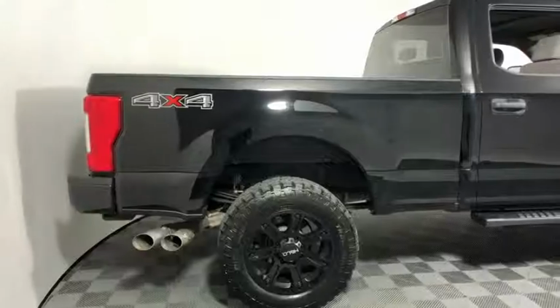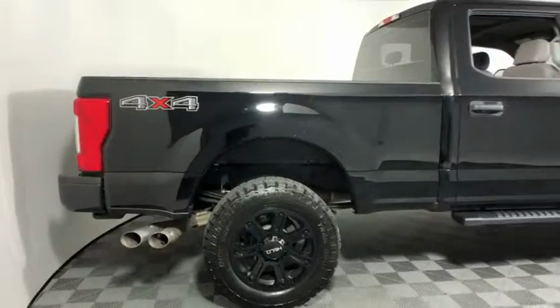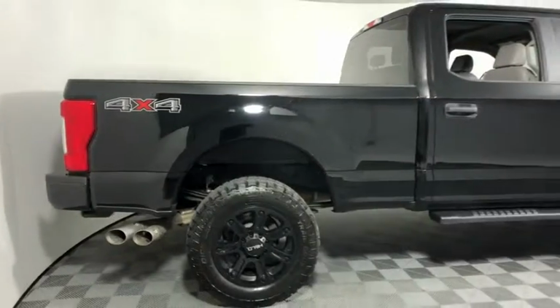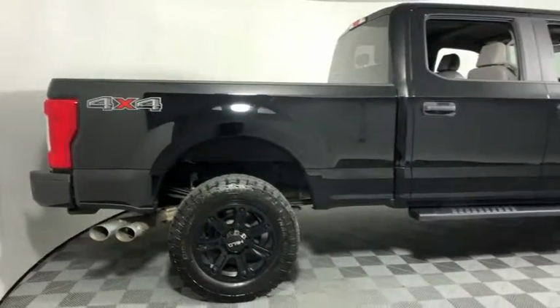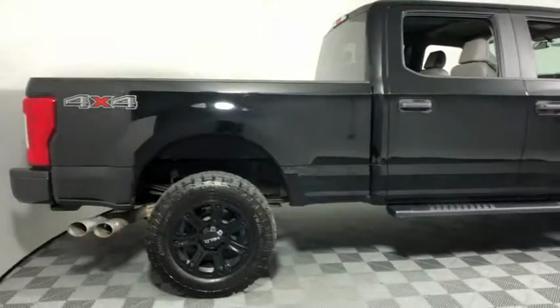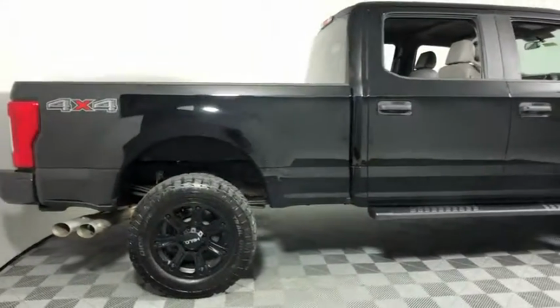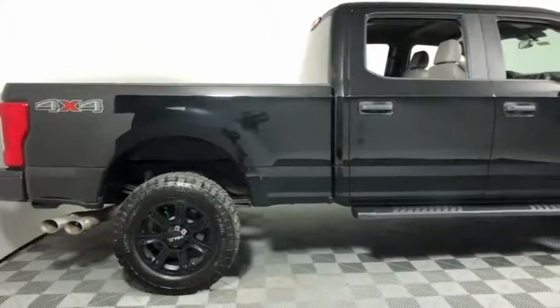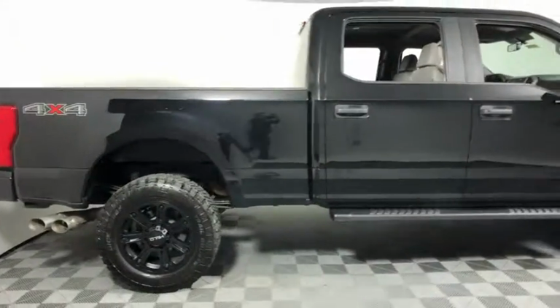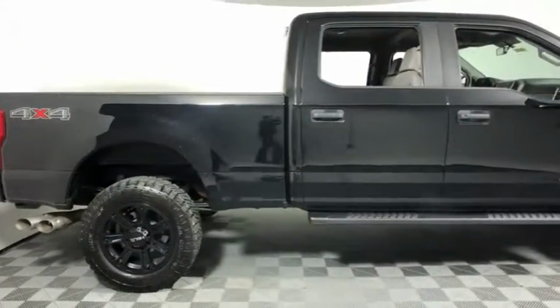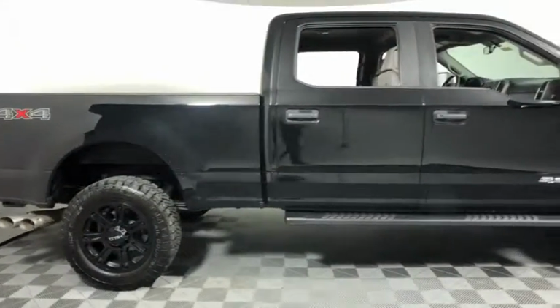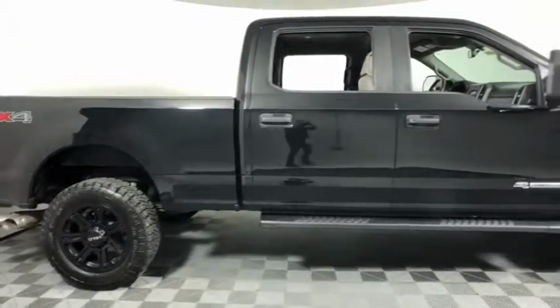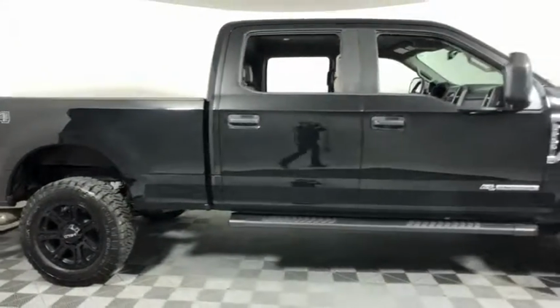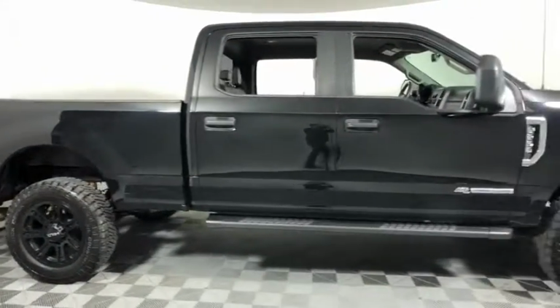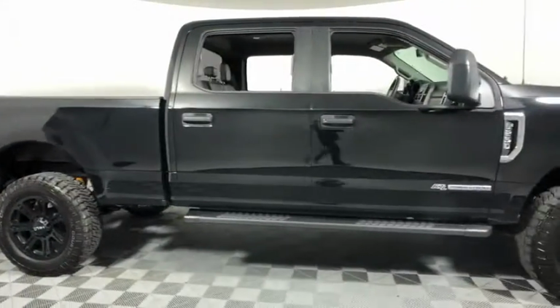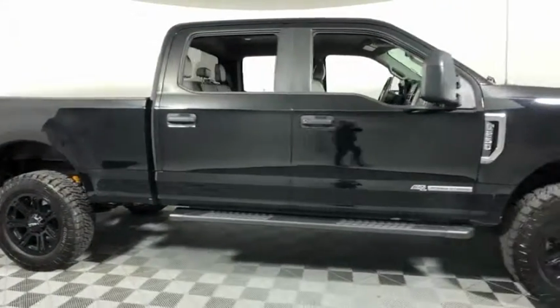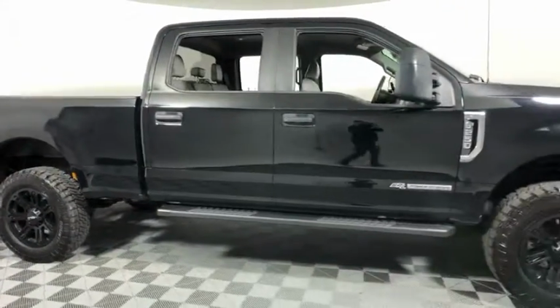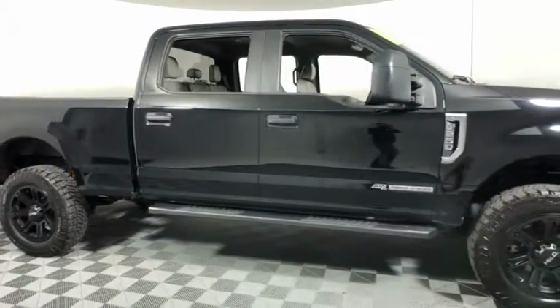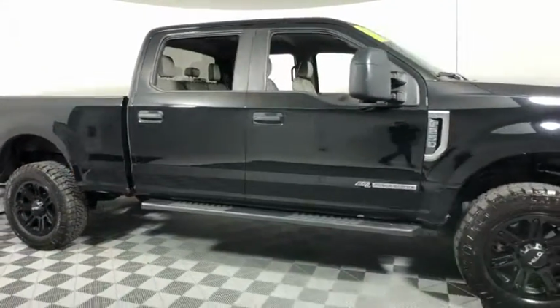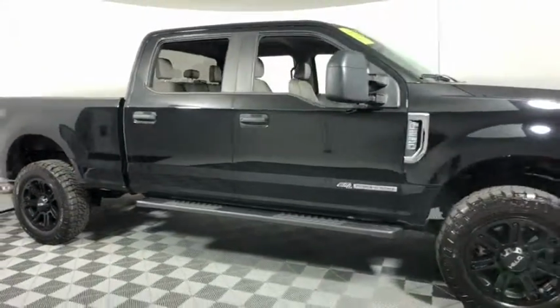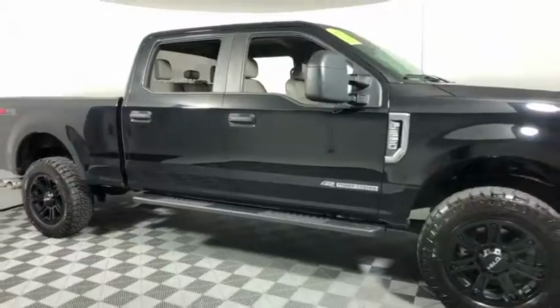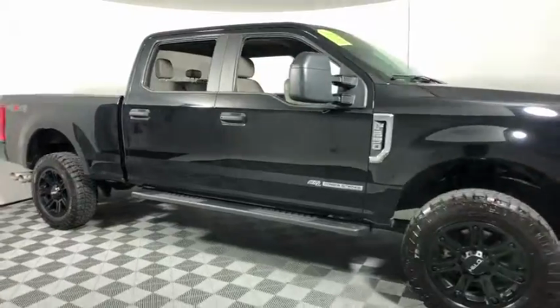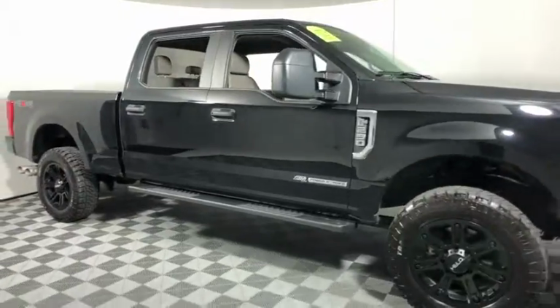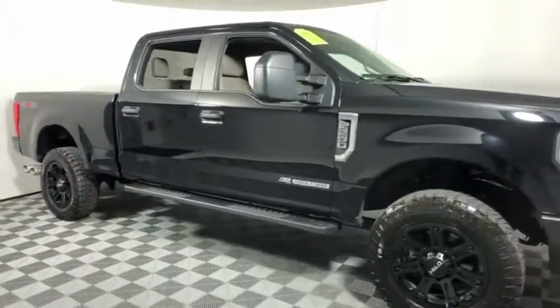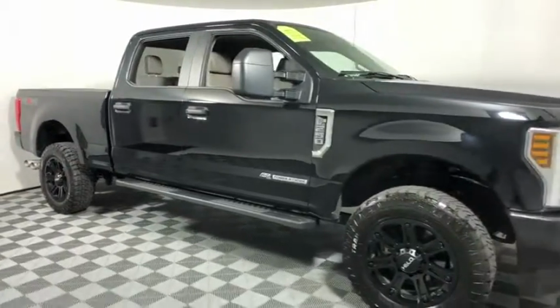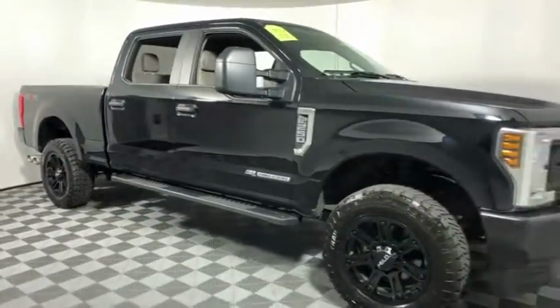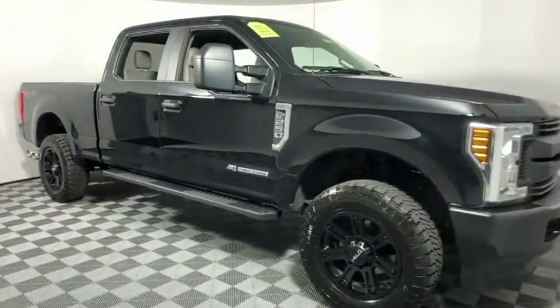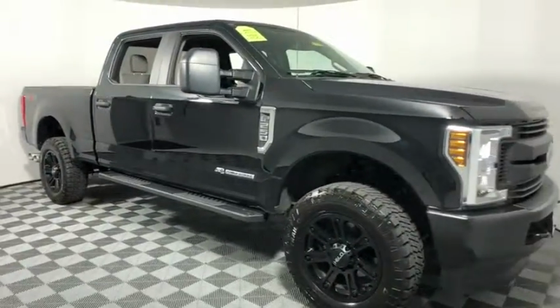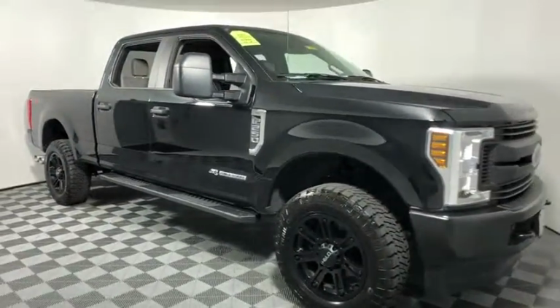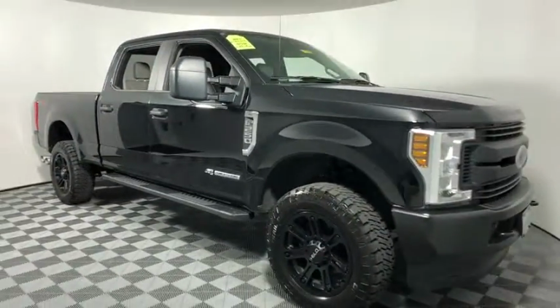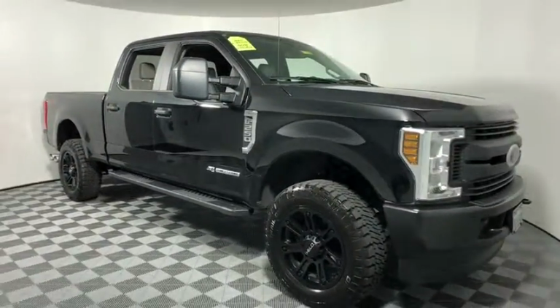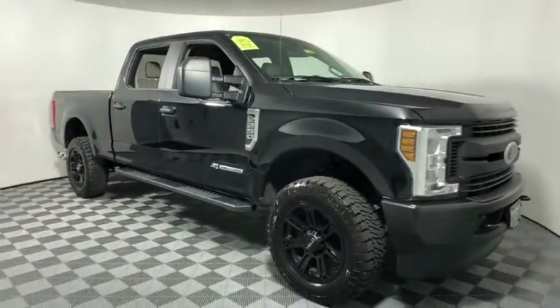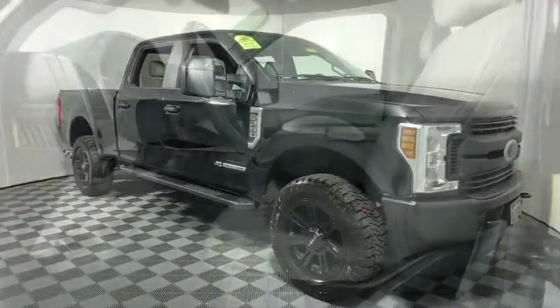2018 Ford F-250 Super Duty. Head-to-head fuel efficiency, head-to-head towing, head-to-head torque.